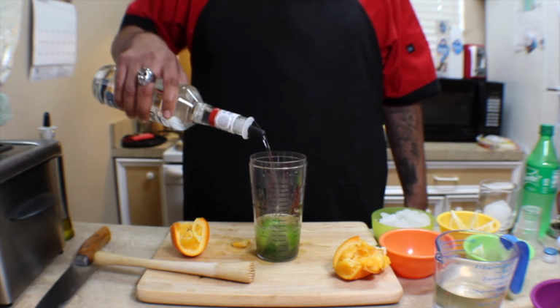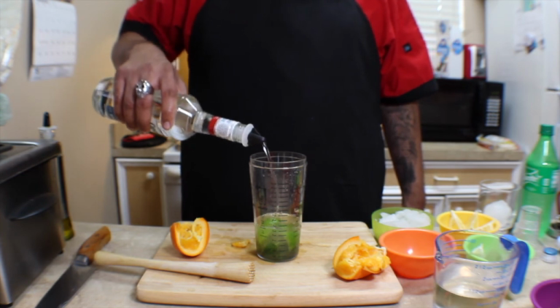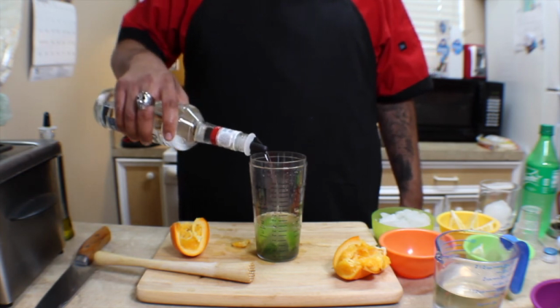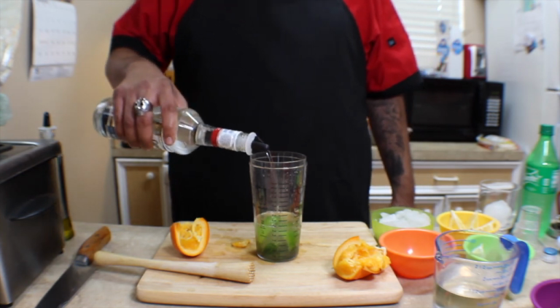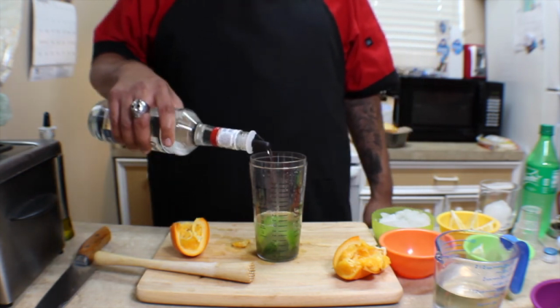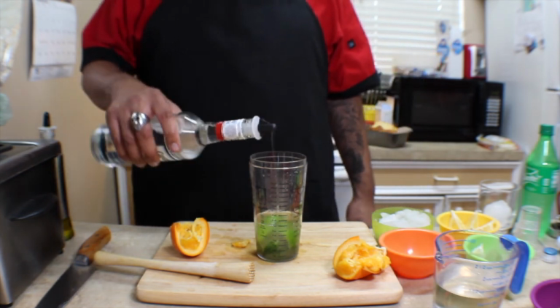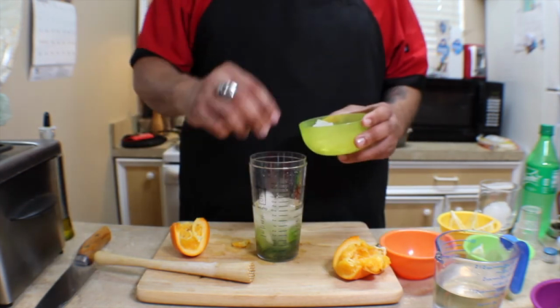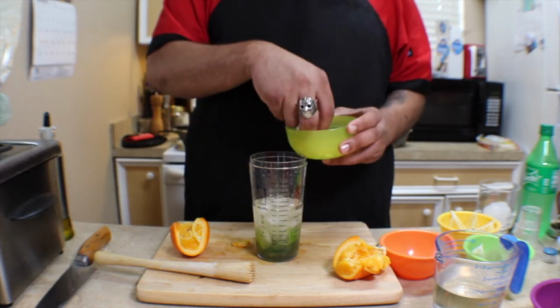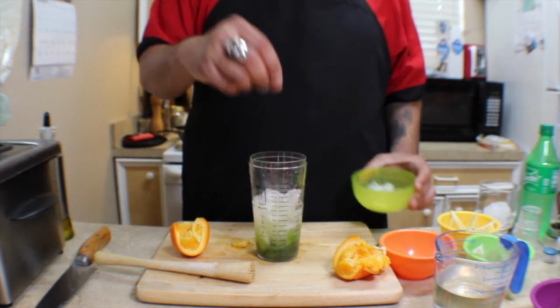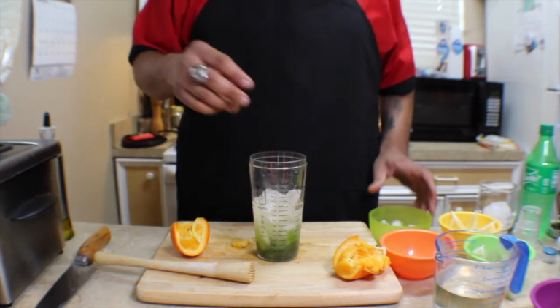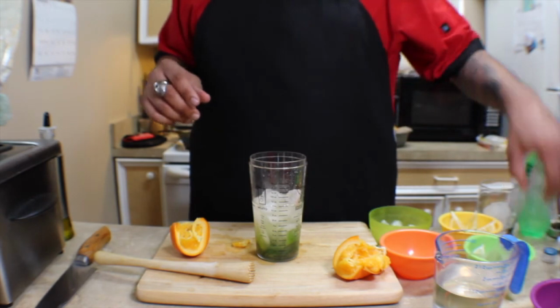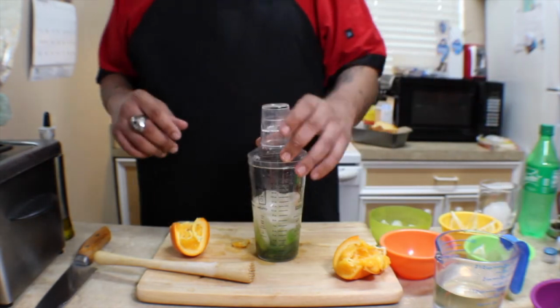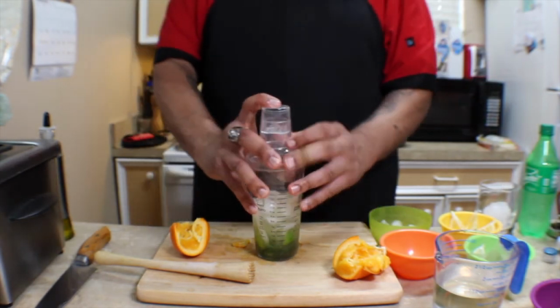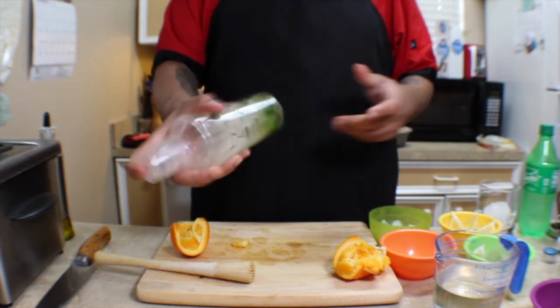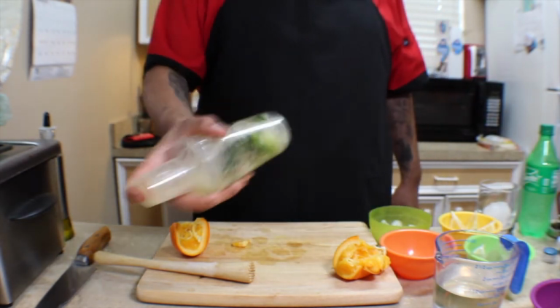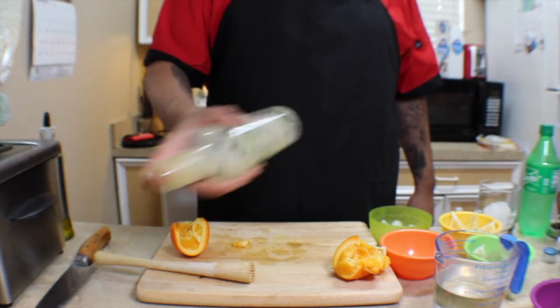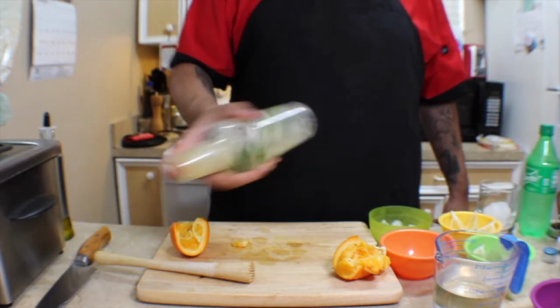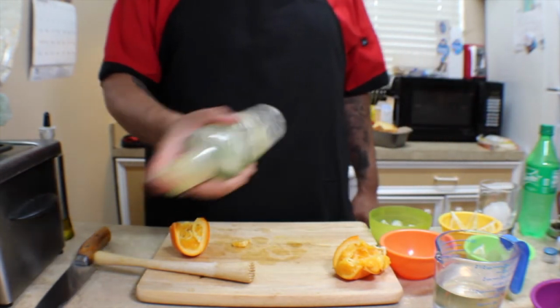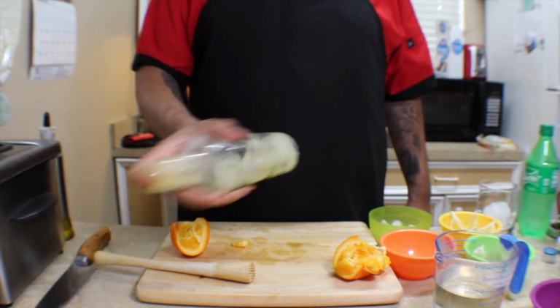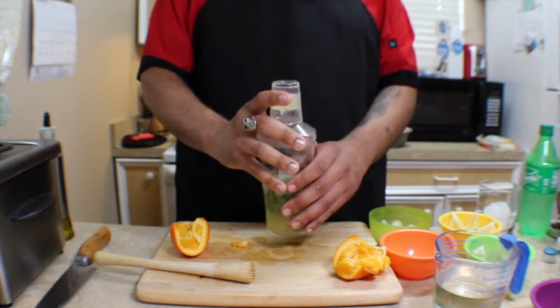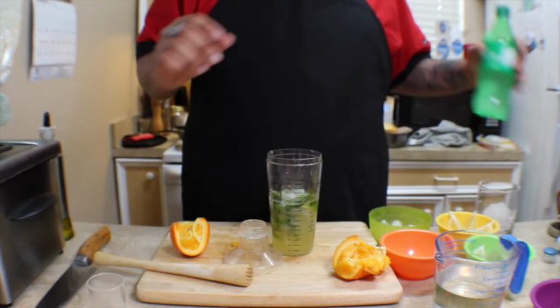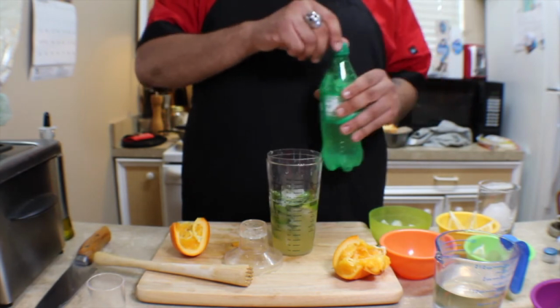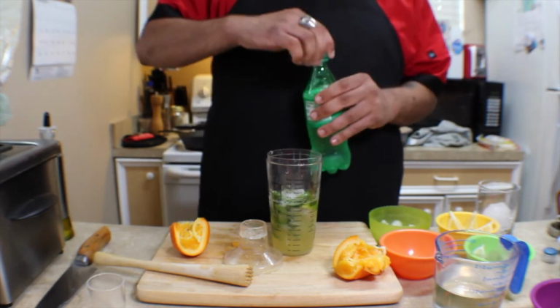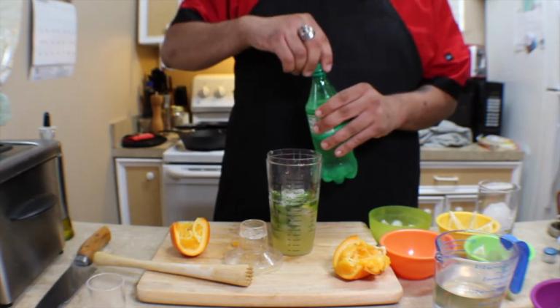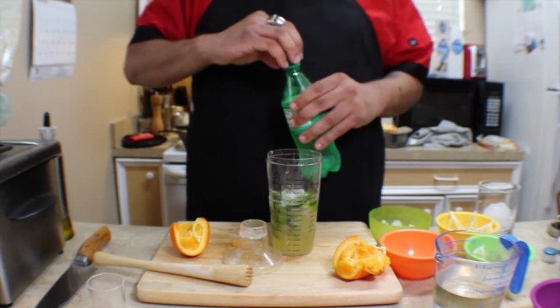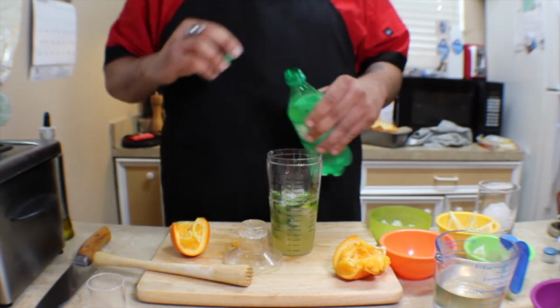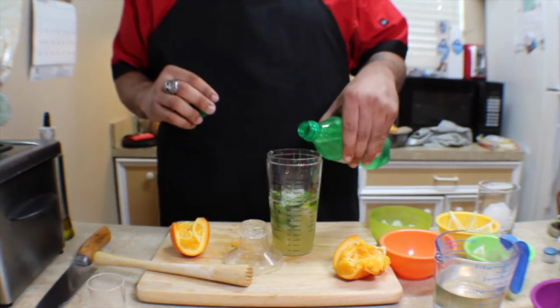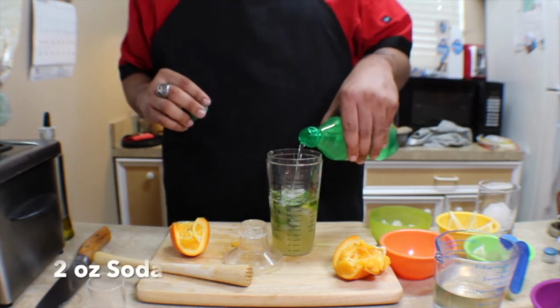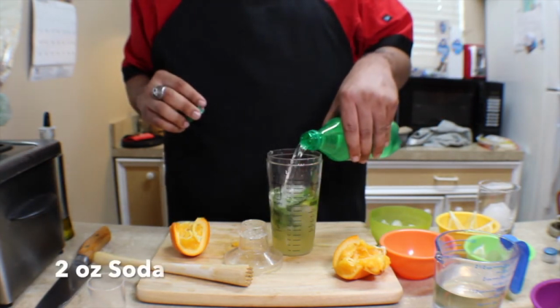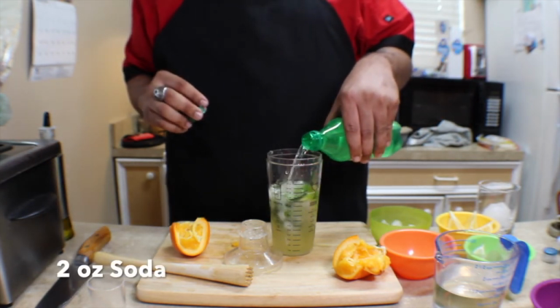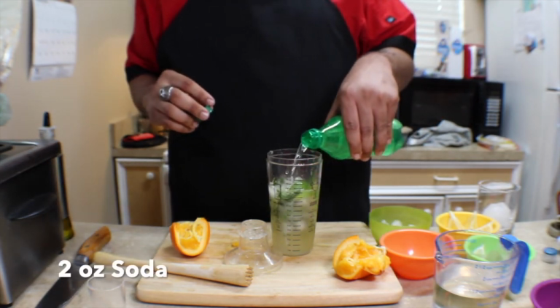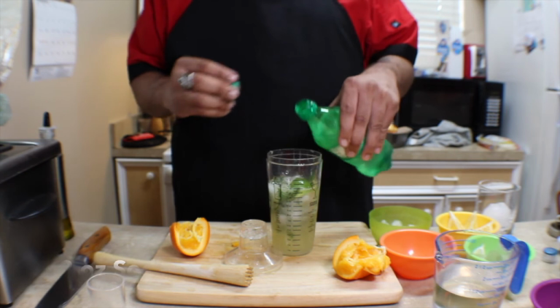We're doing a heavy pour of about four ounces of white rum — I like my drinks strong, so I always pour them strong when I make them for myself. To our tumbler we're gonna add a couple of ice cubes, place the cap on, and give it a vigorous shake. Then we'll remove the cap and add just a touch, maybe an ounce or two, of Sprite — I couldn't find any tonic or soda water at my local store.